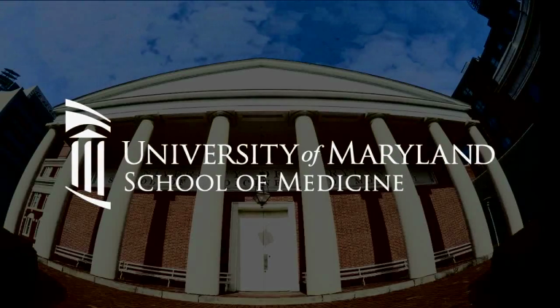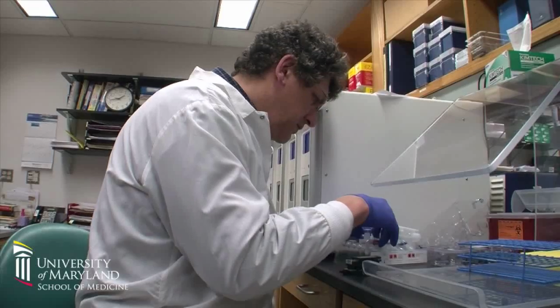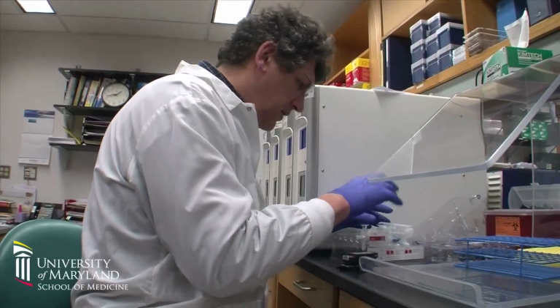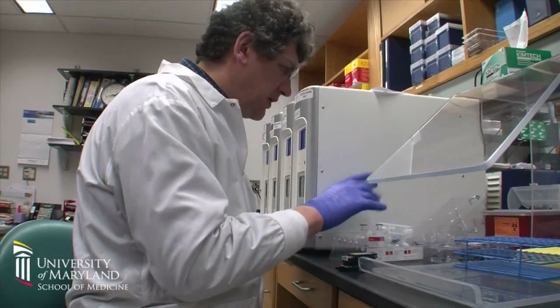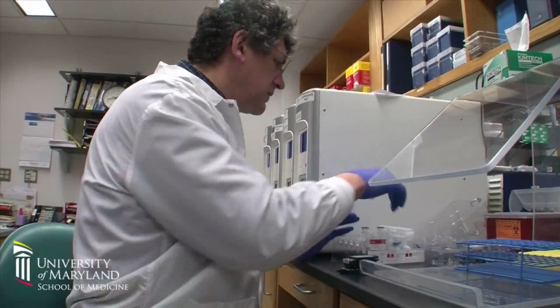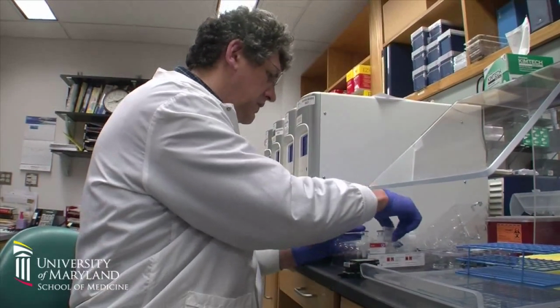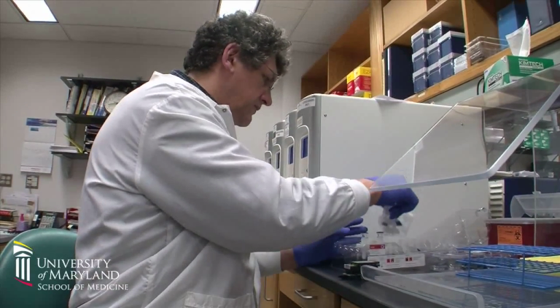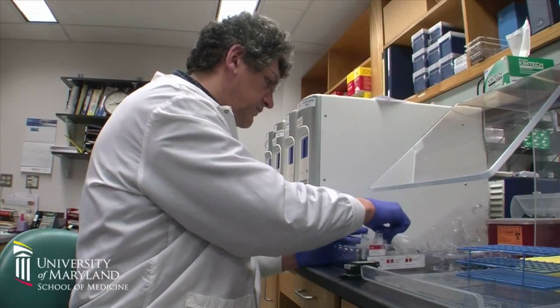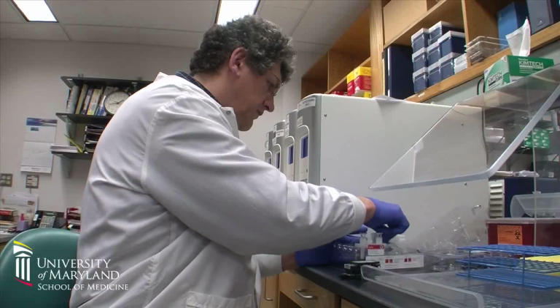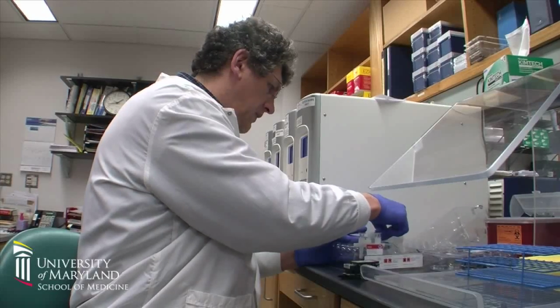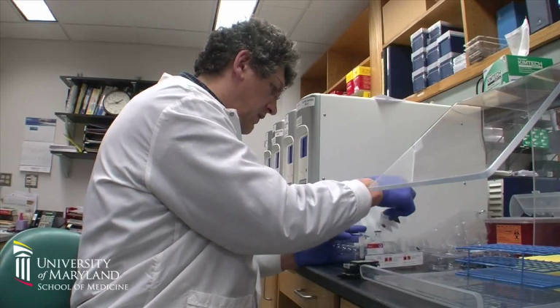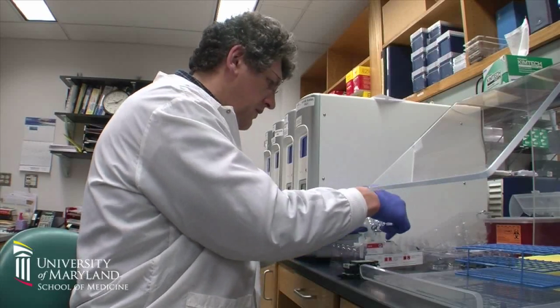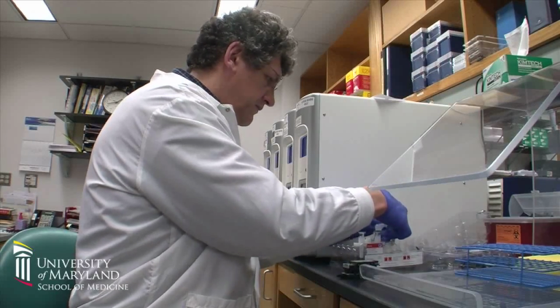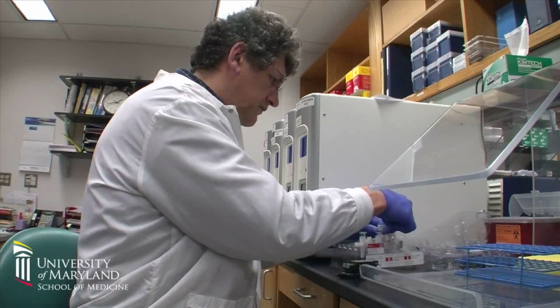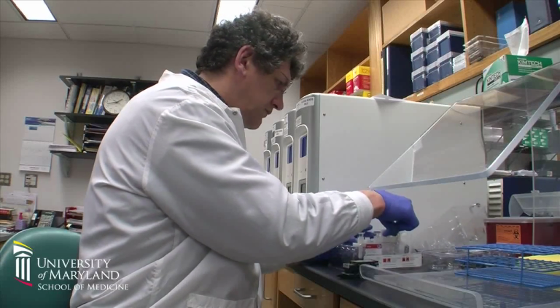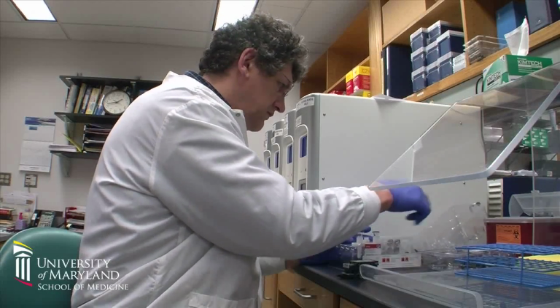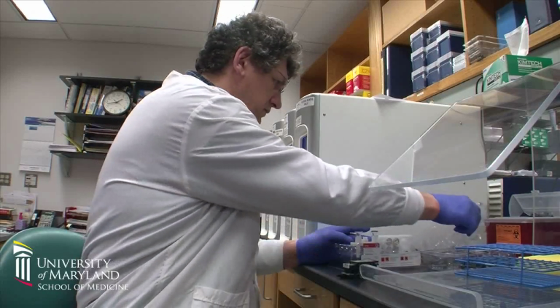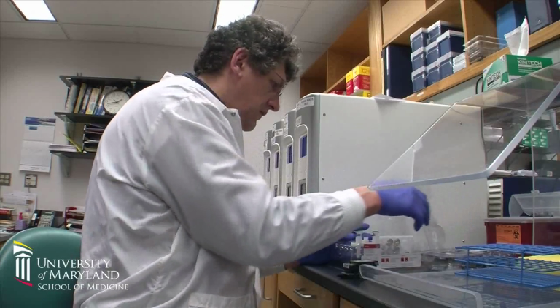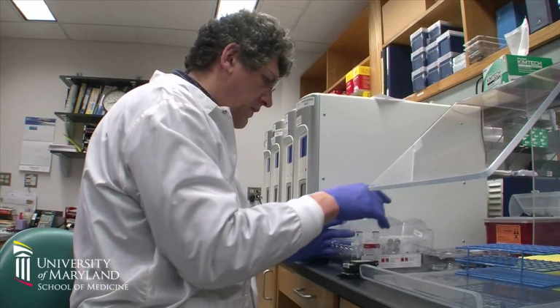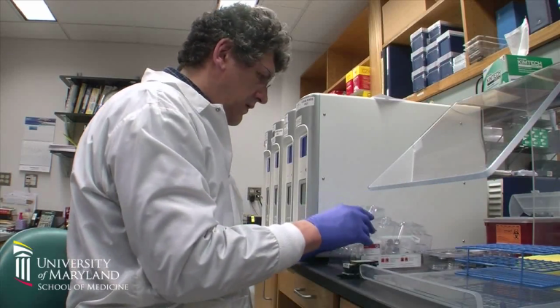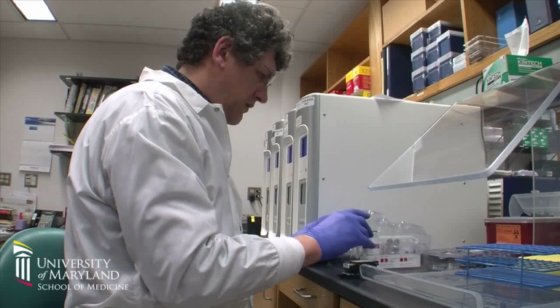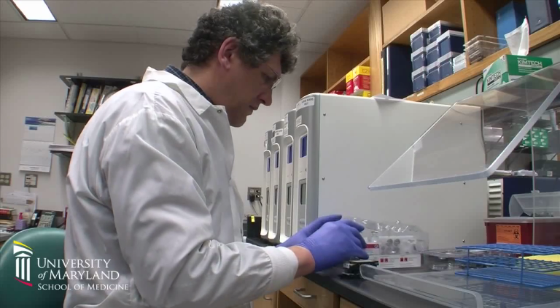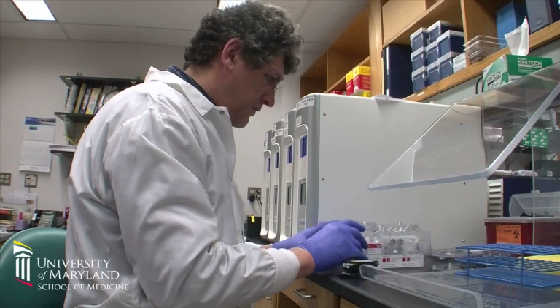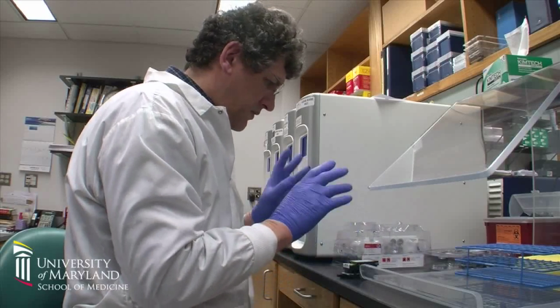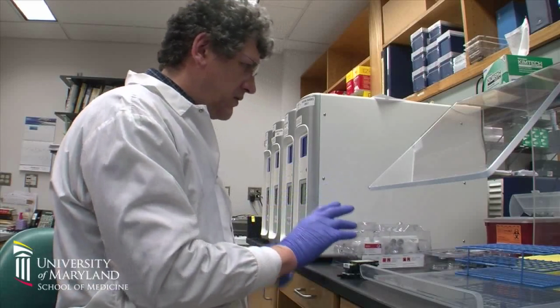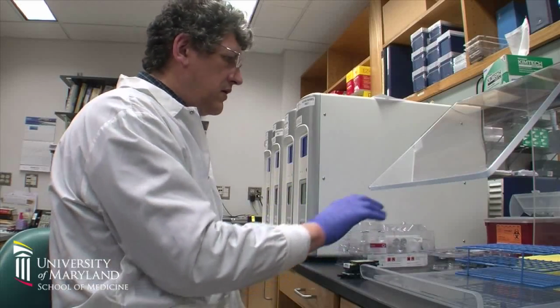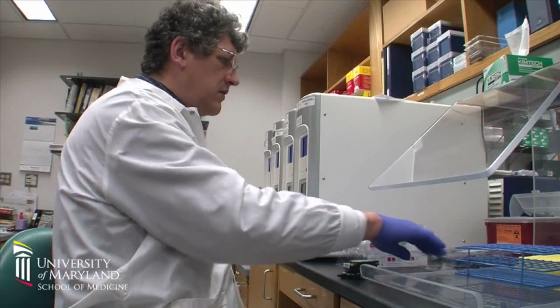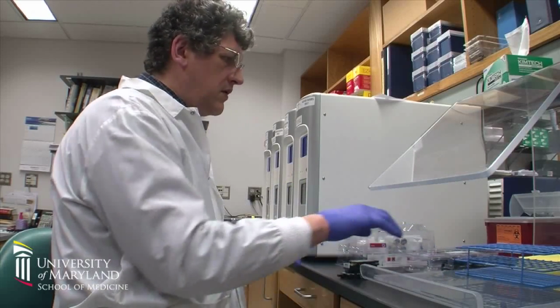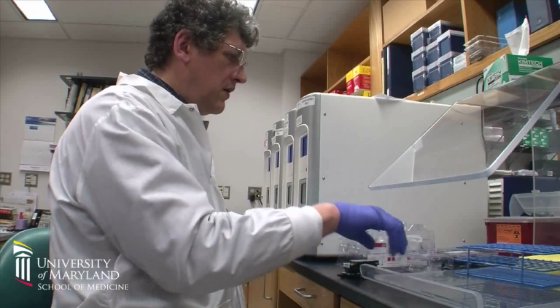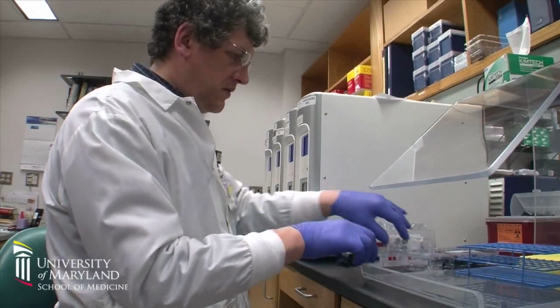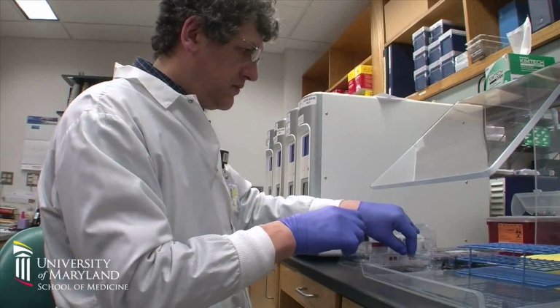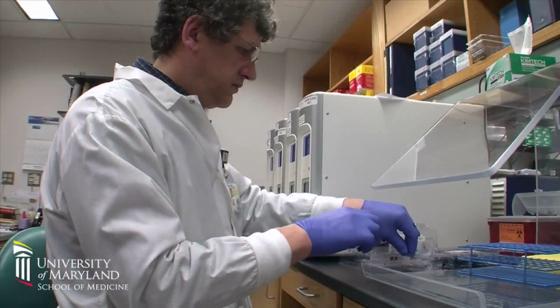In laboratories throughout the University of Maryland, researchers are exploring the new frontier of personalized medicine, a frontier that promises to revolutionize medicine with new treatments and new hope.